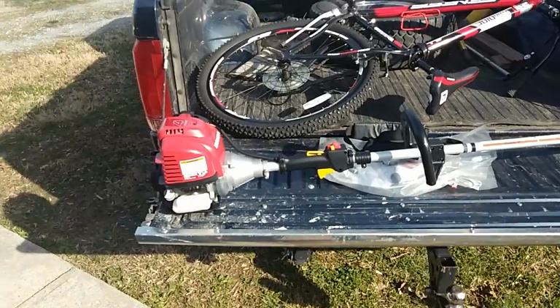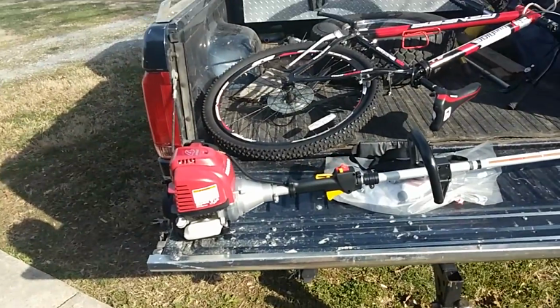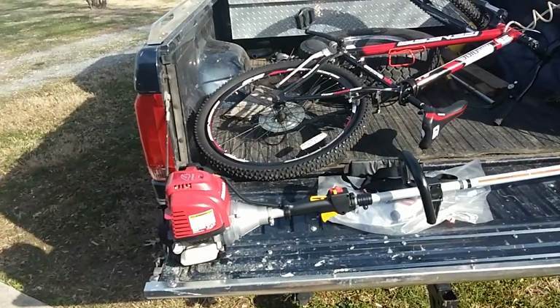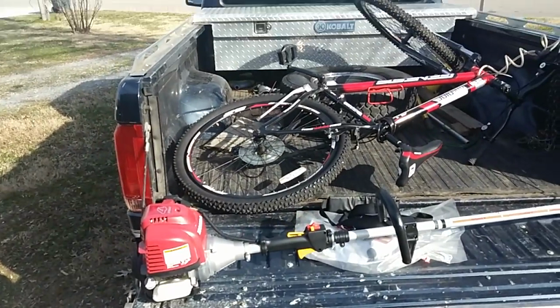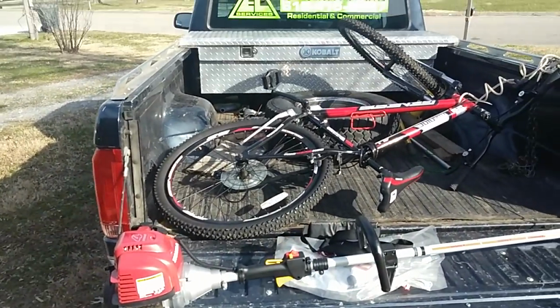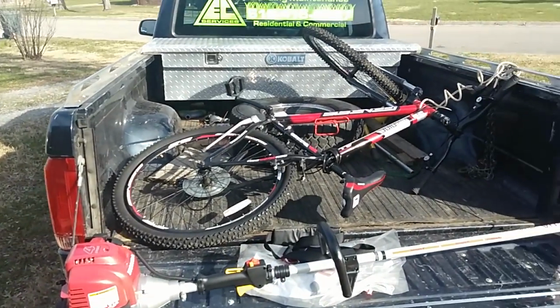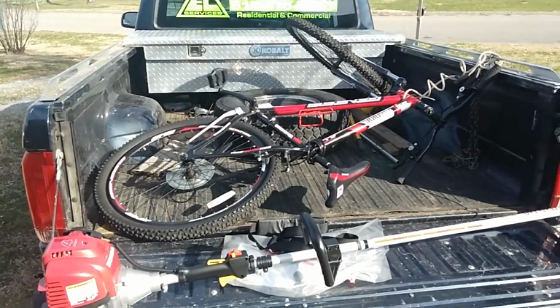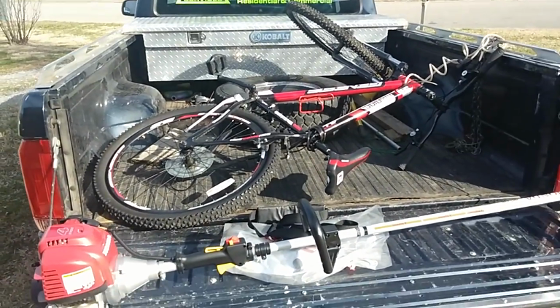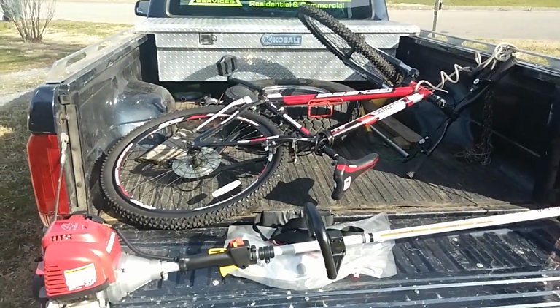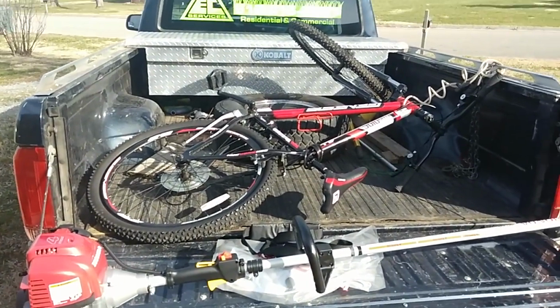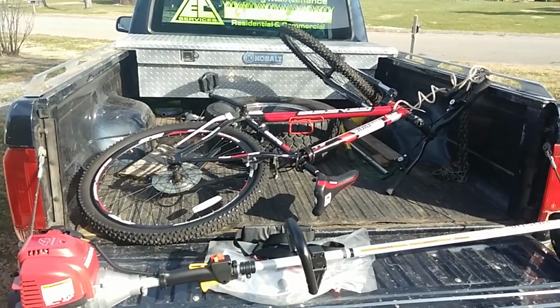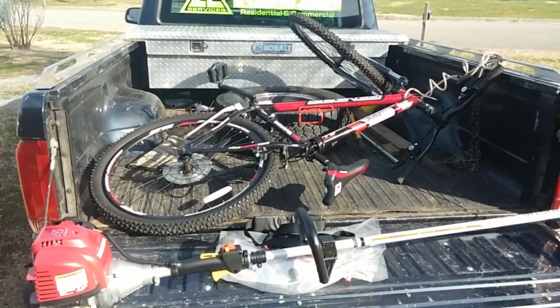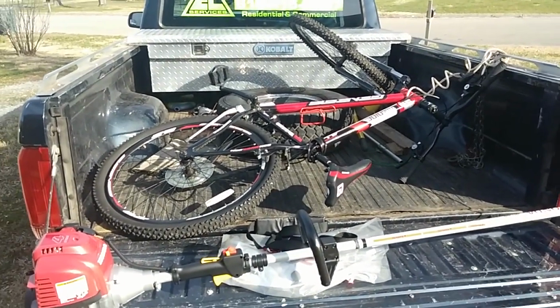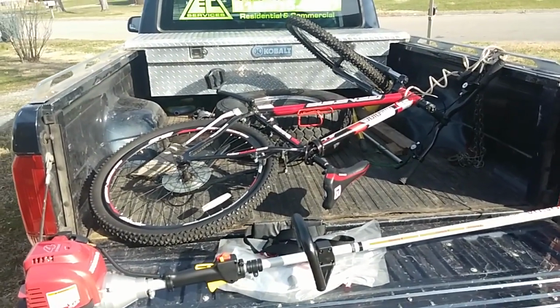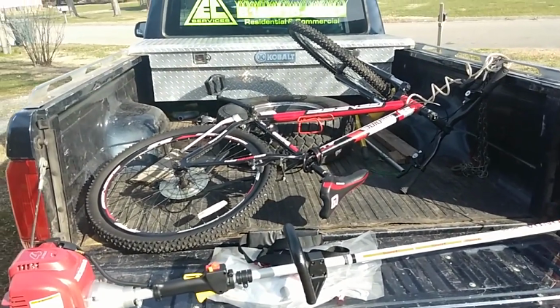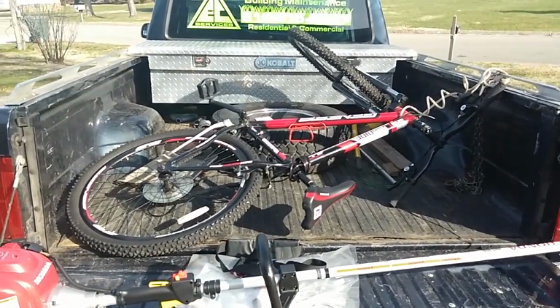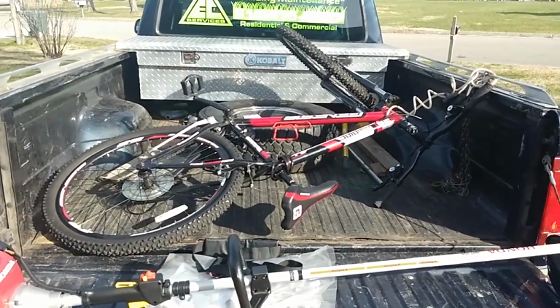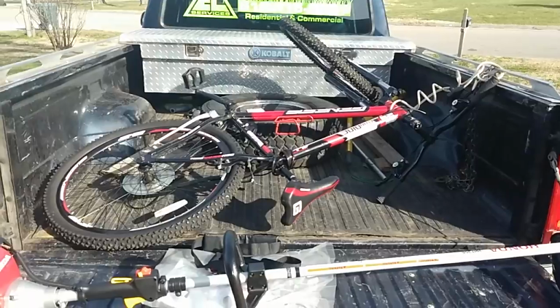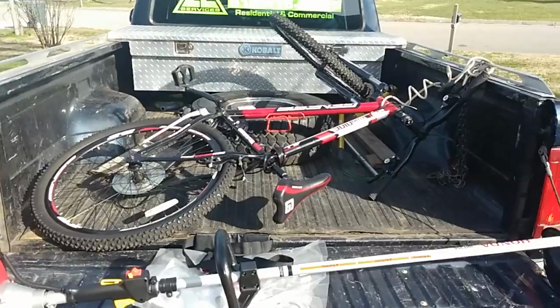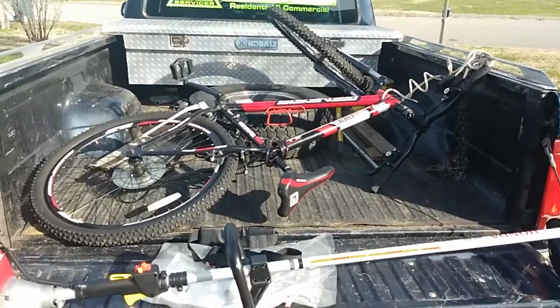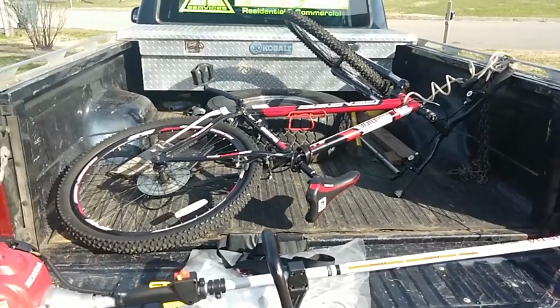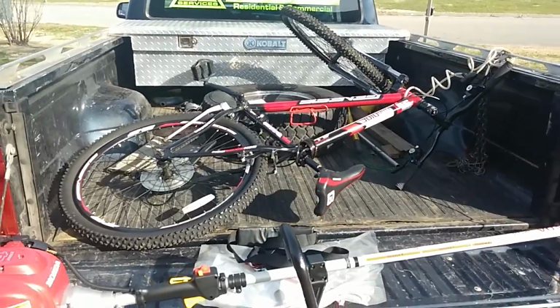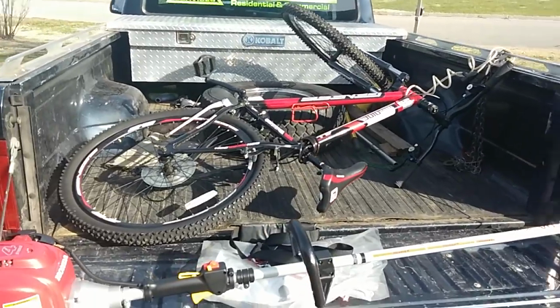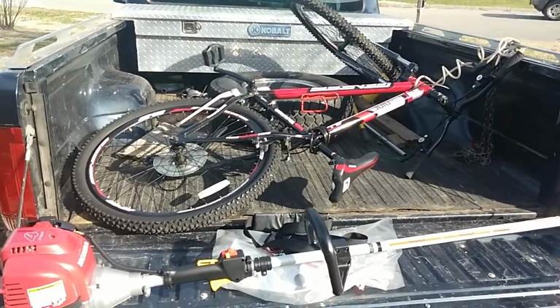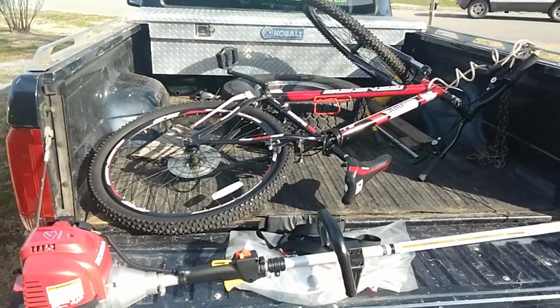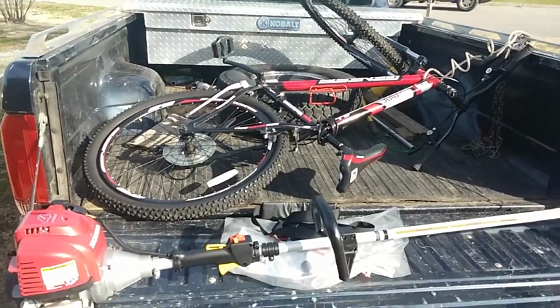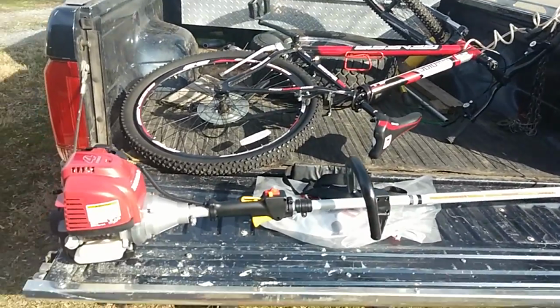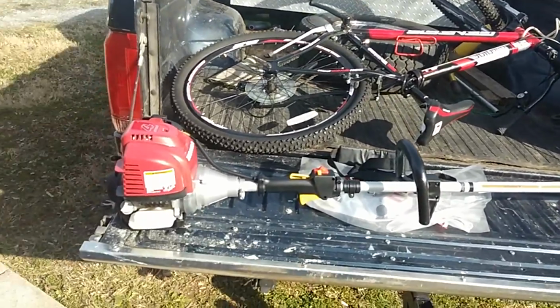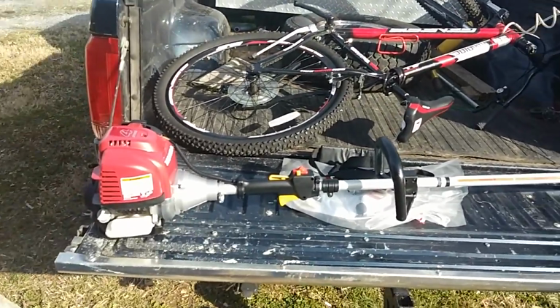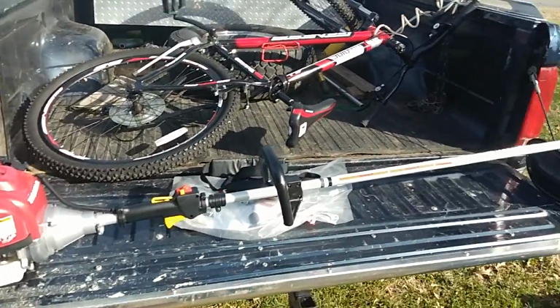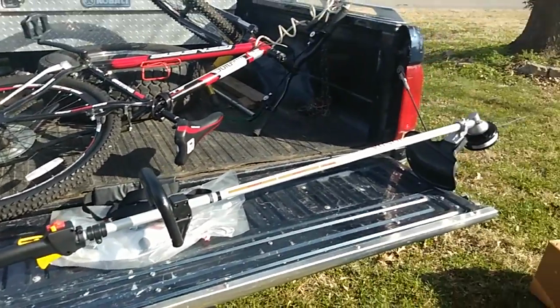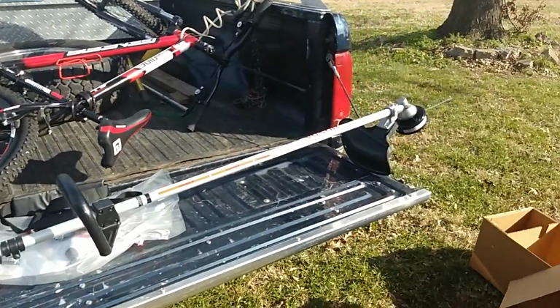And there's my new bicycle I just got off of OfferUp locally. Cheap. It's pretty awesome.